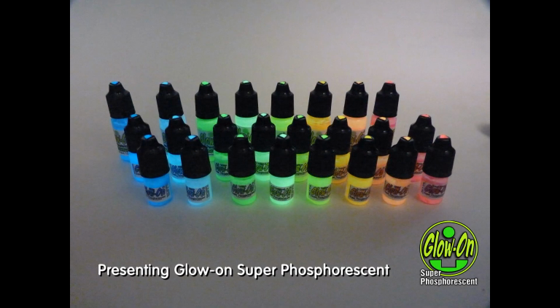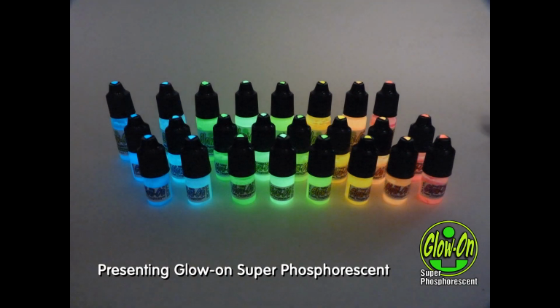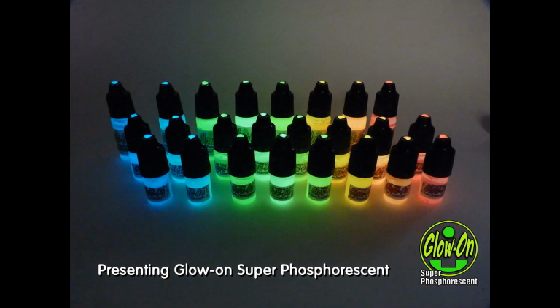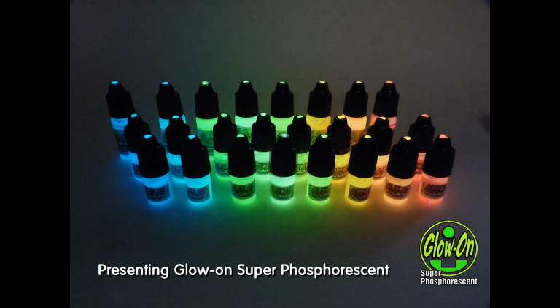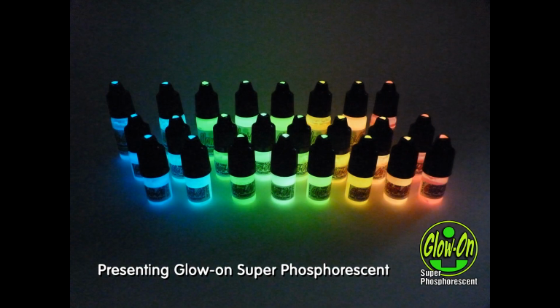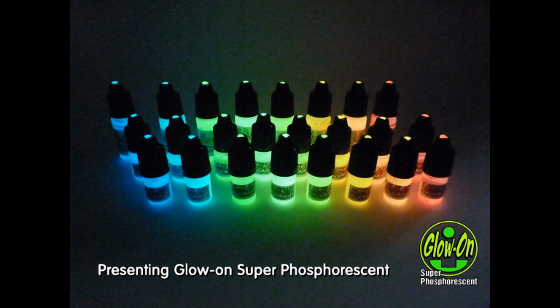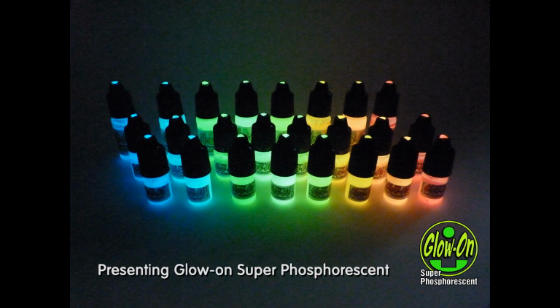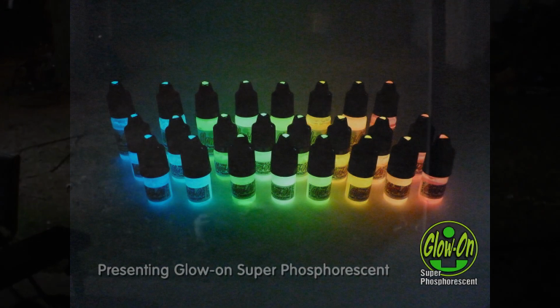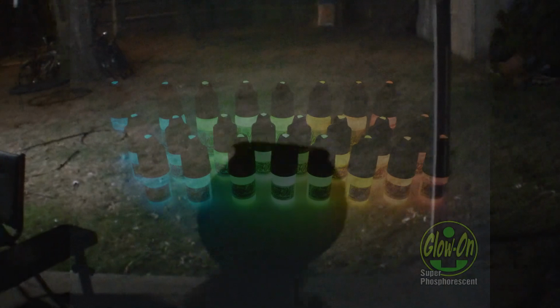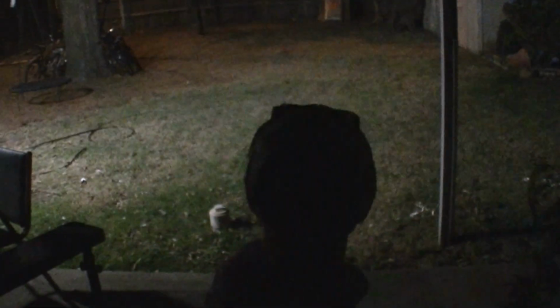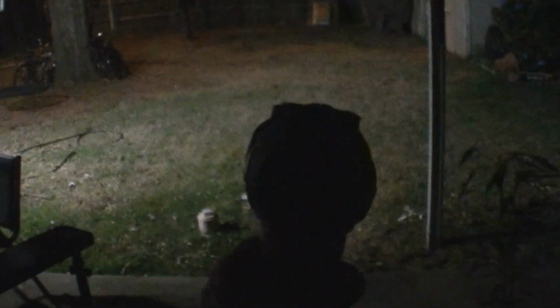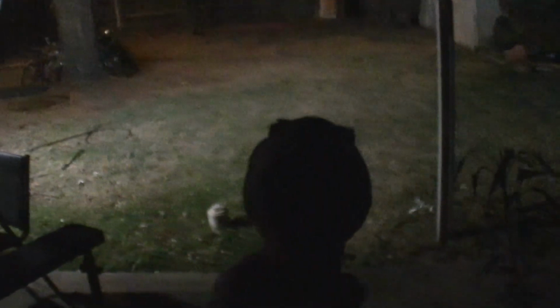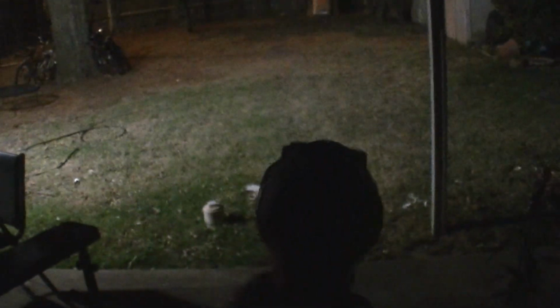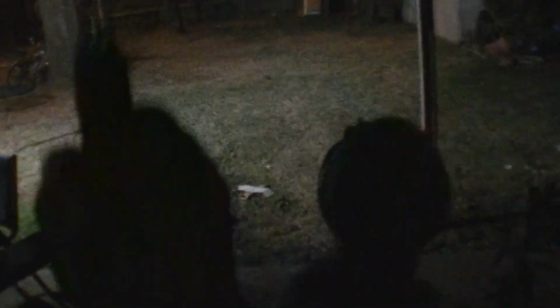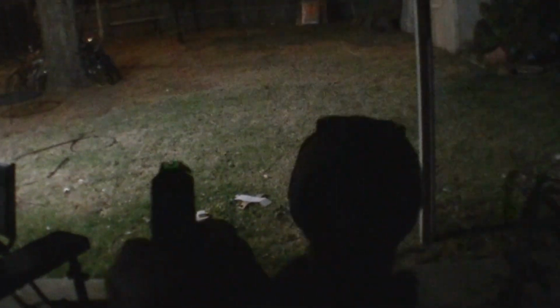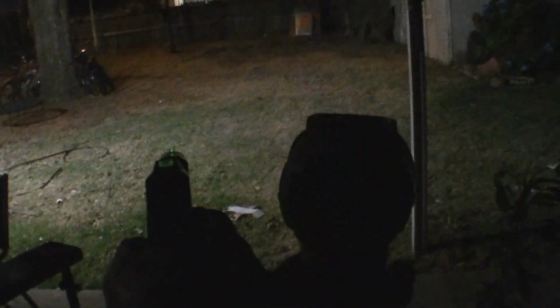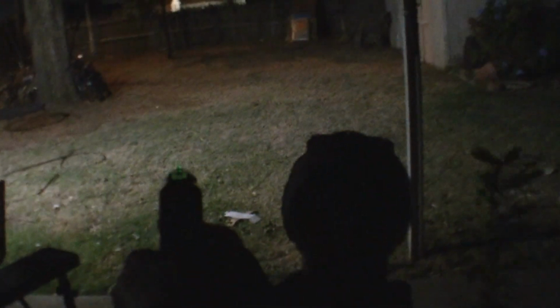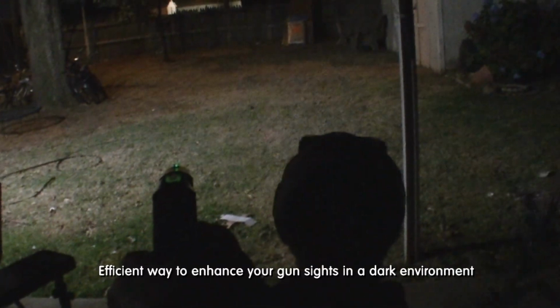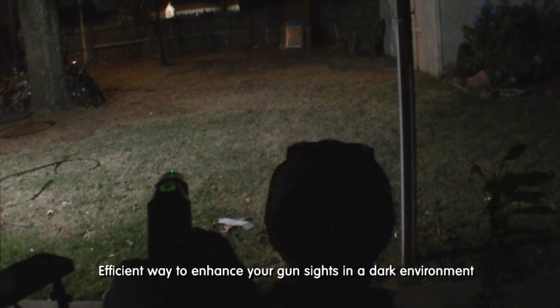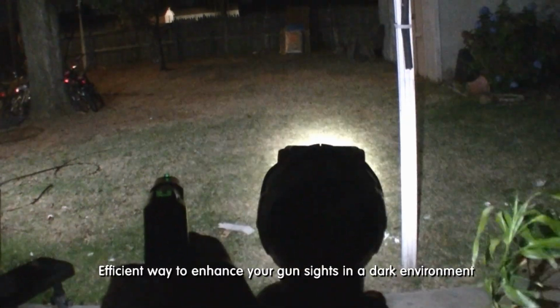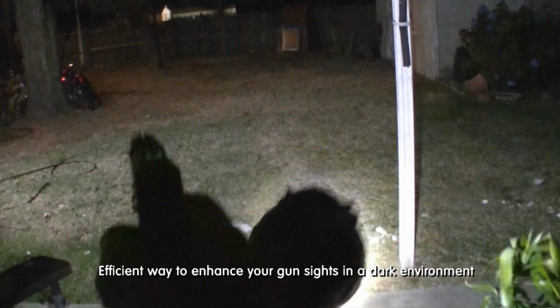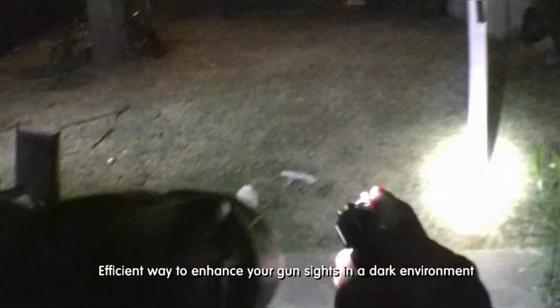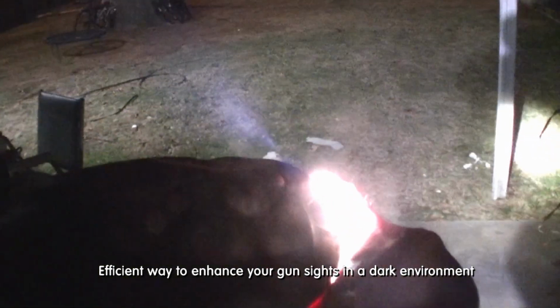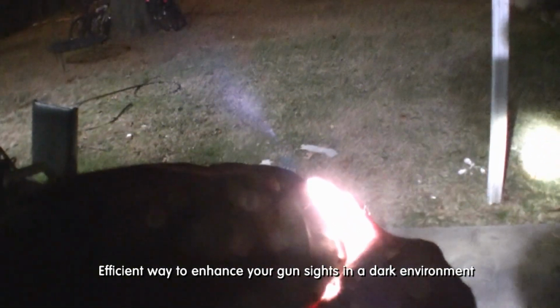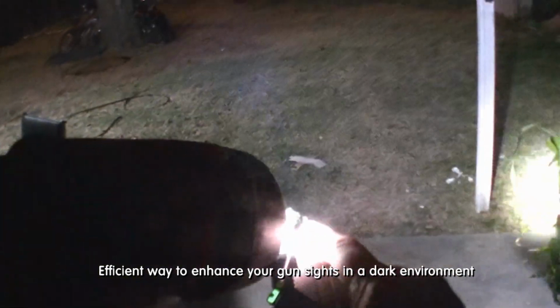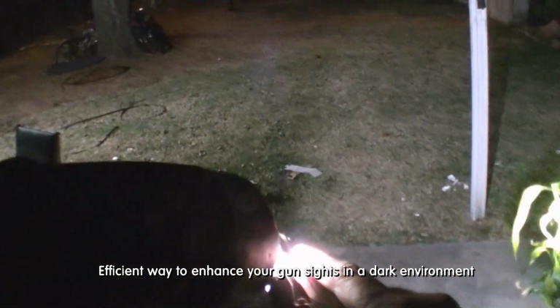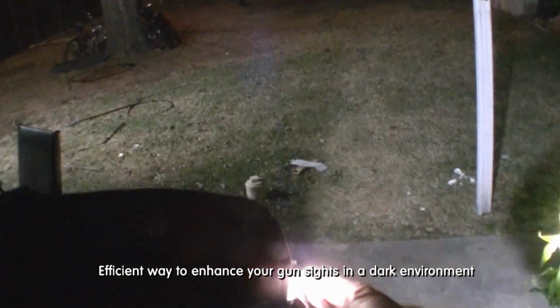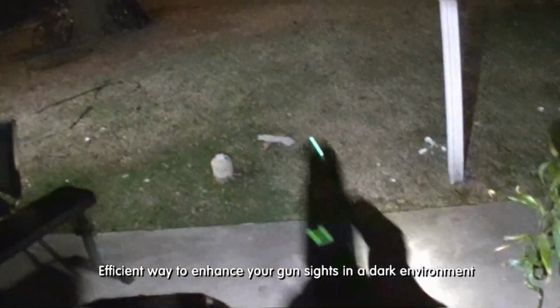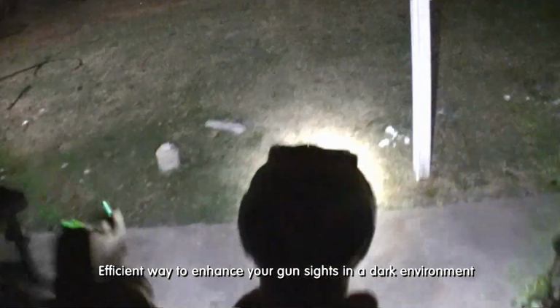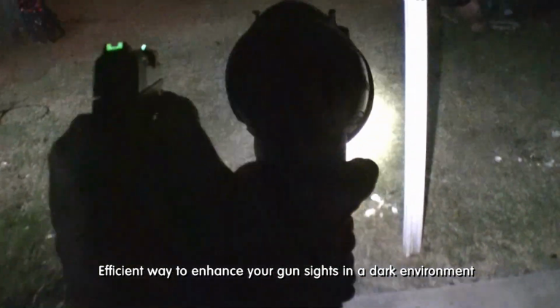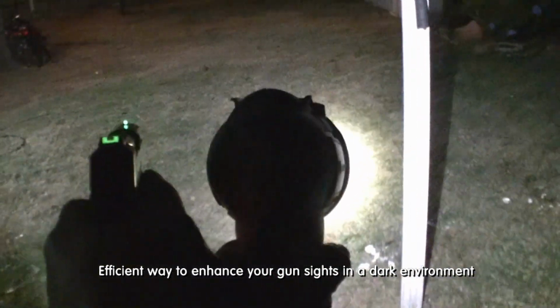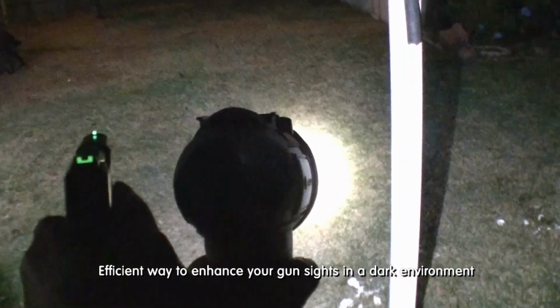Presenting Glow-On Superphosphorescent. Glow-On Superphosphorescent offers an efficient and effective way to enhance your gun sights while you operate in a dark environment.